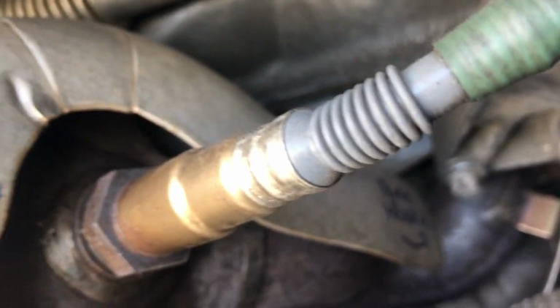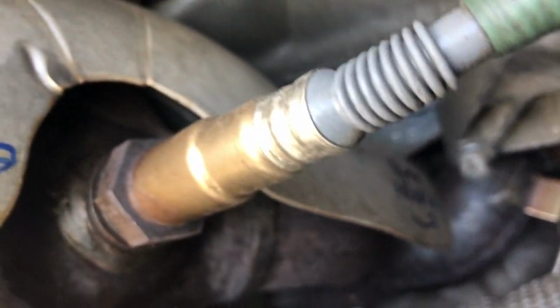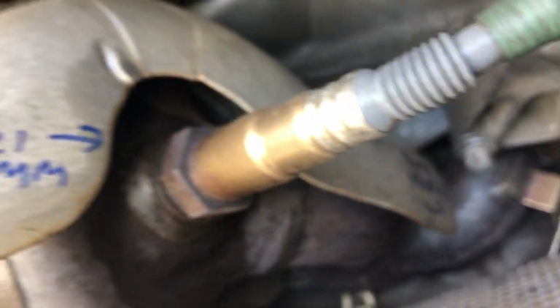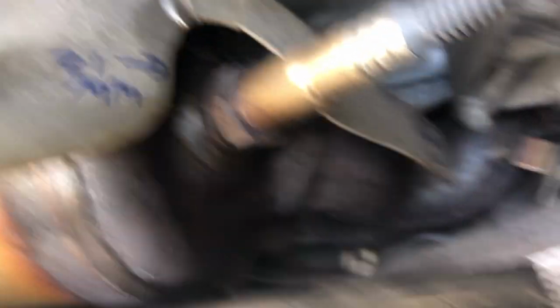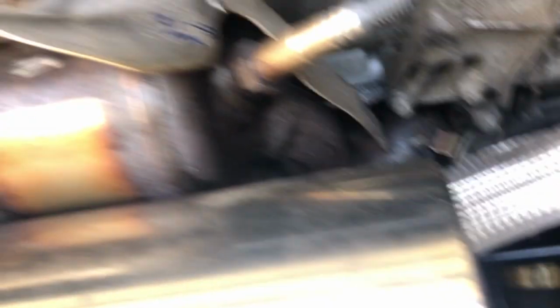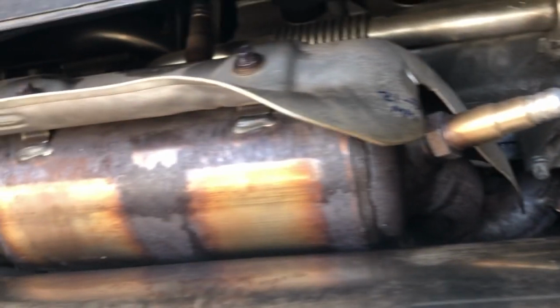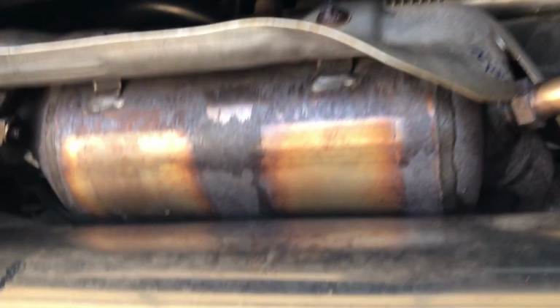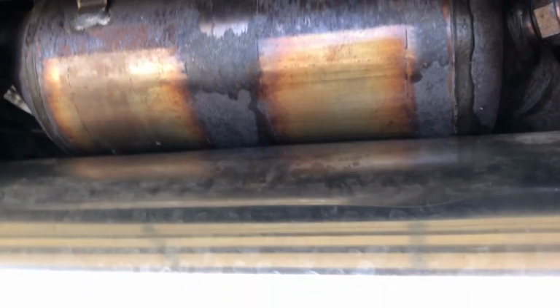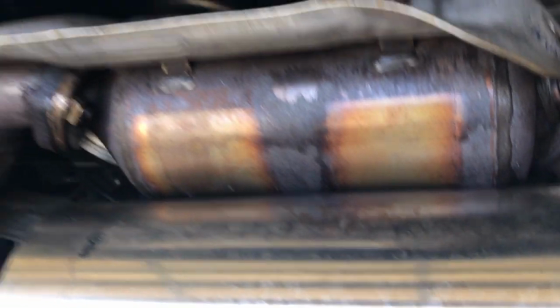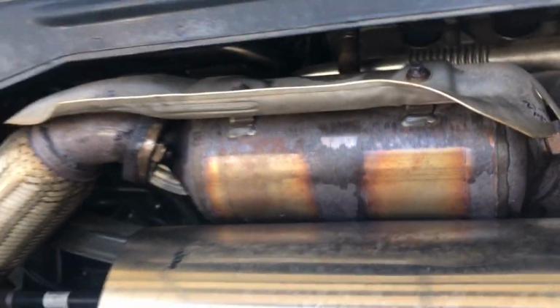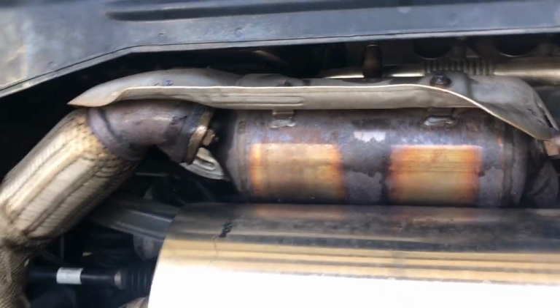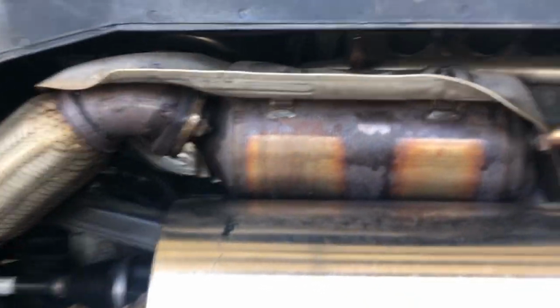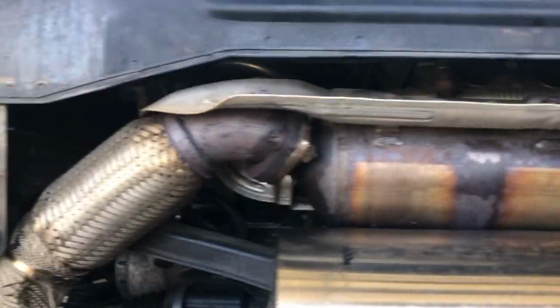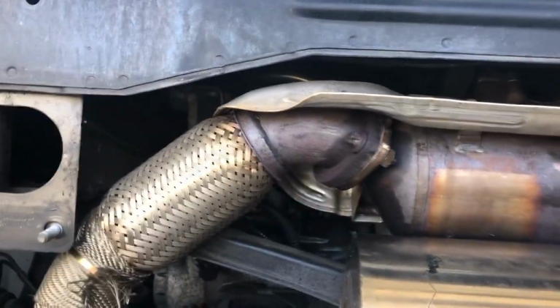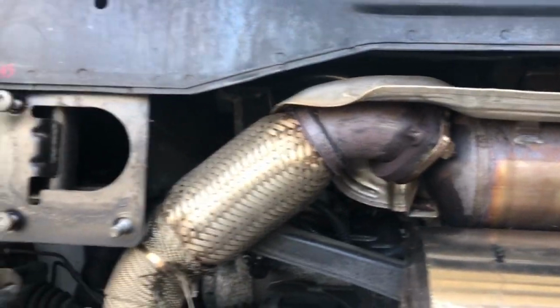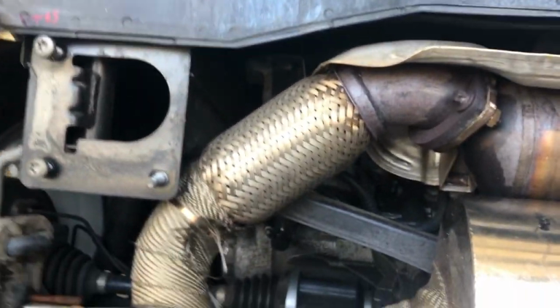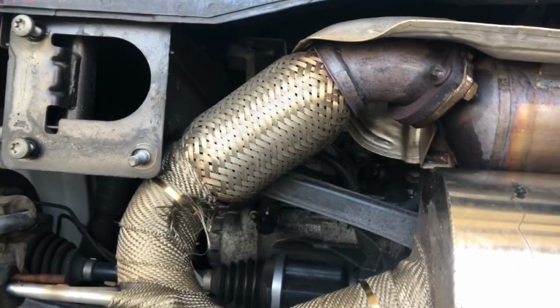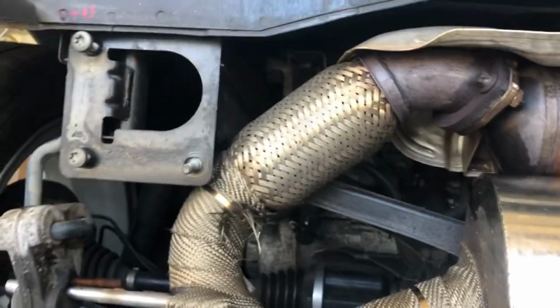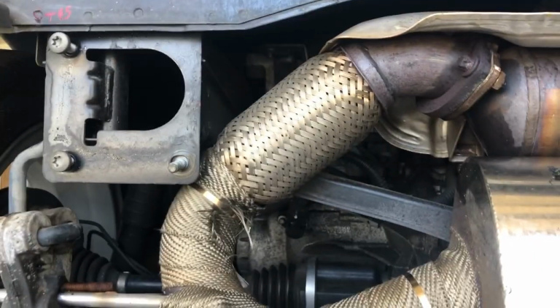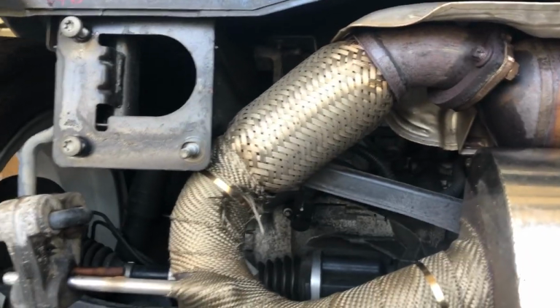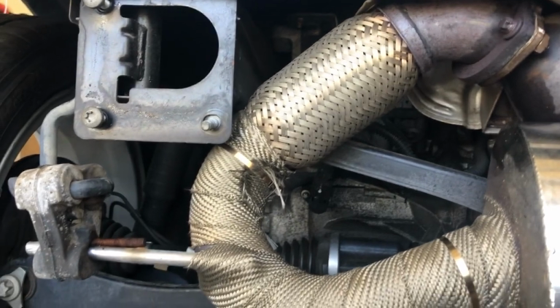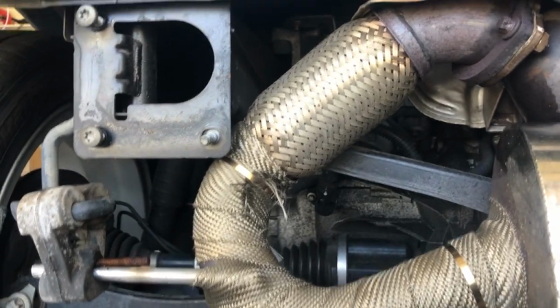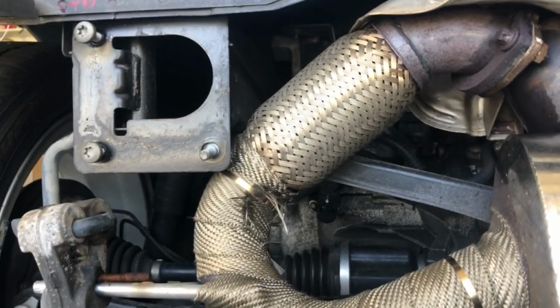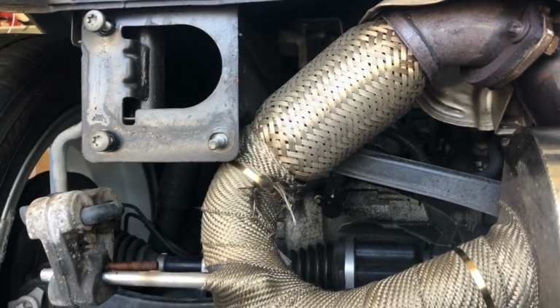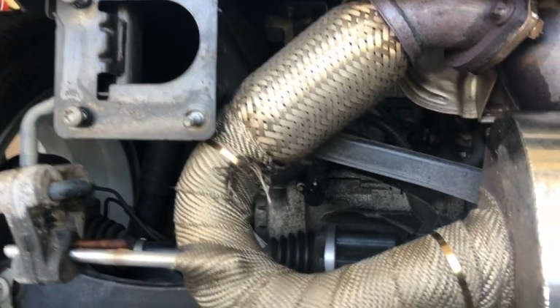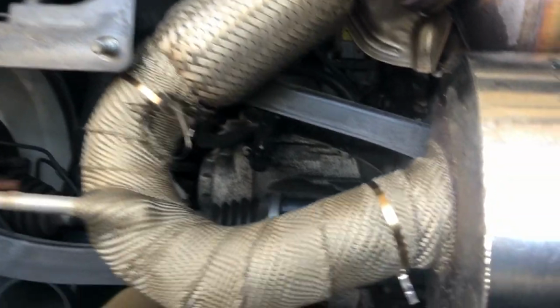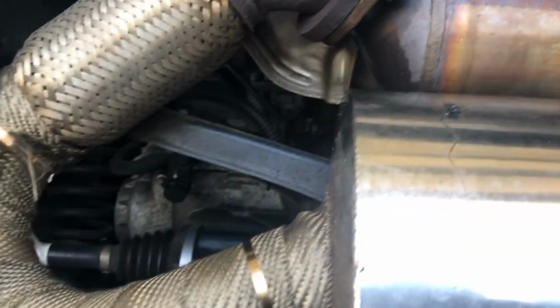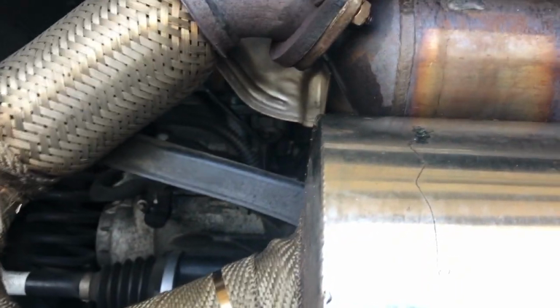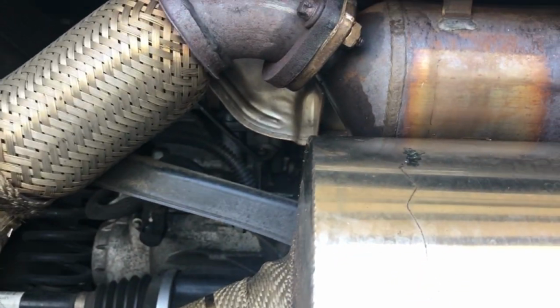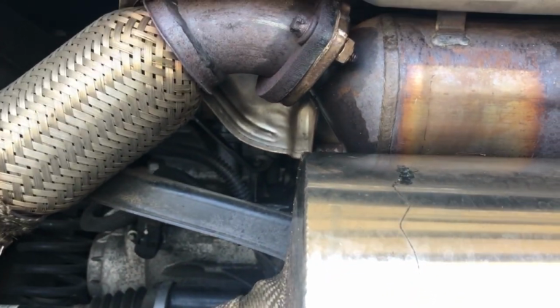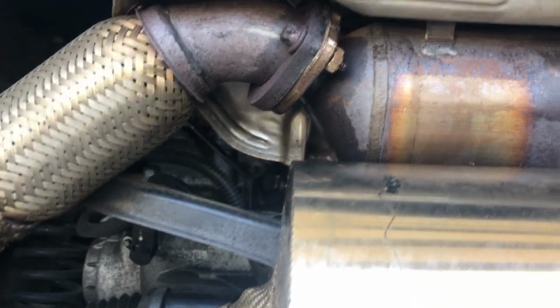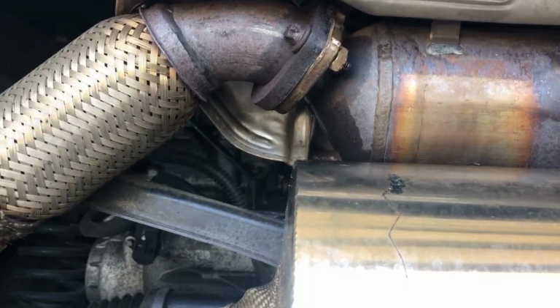Be very careful when working with that. It's very tight confines, especially just getting it apart. That's what's underneath there.